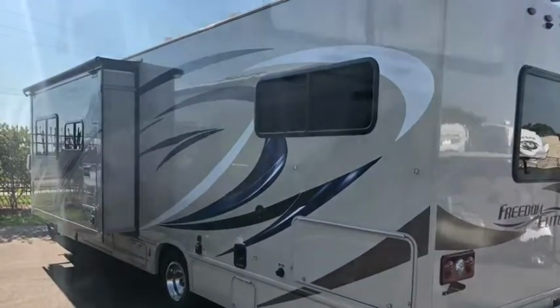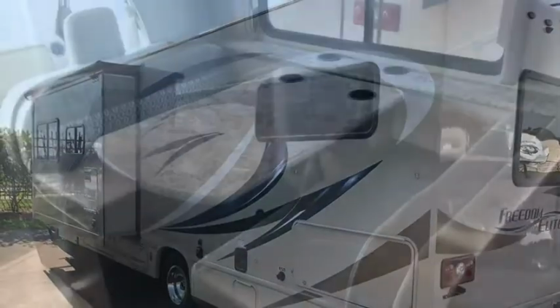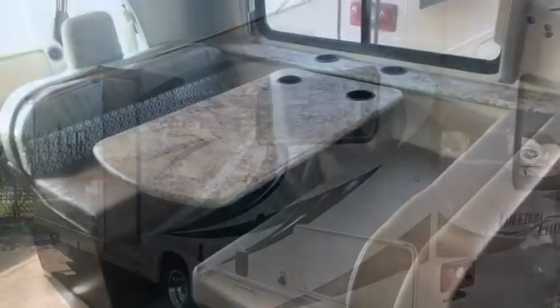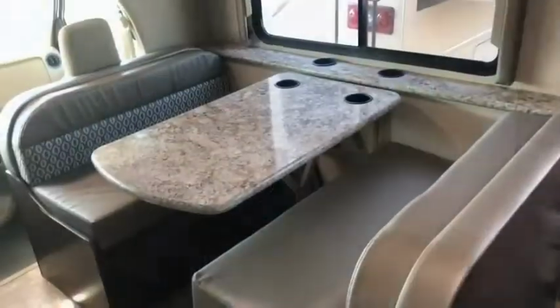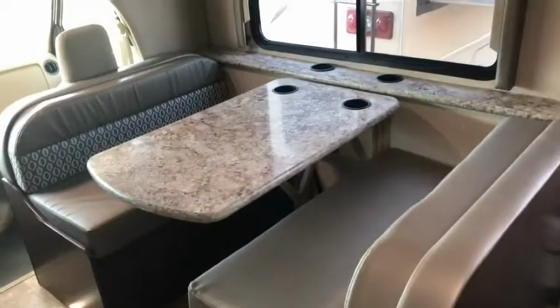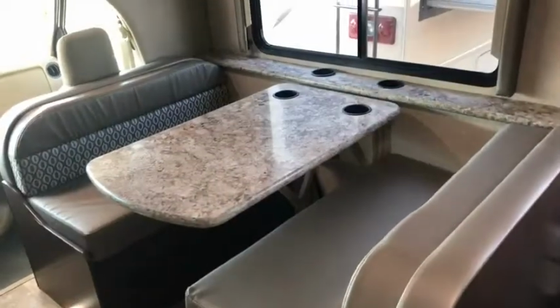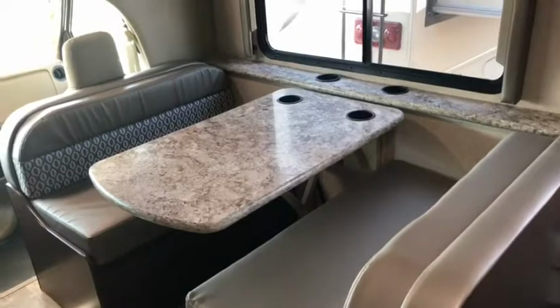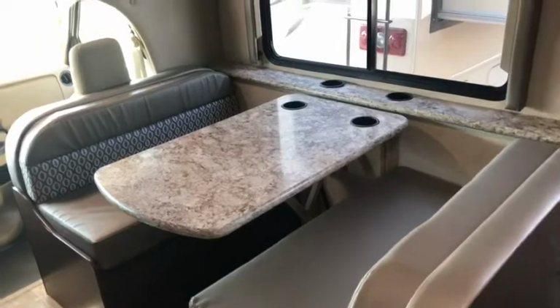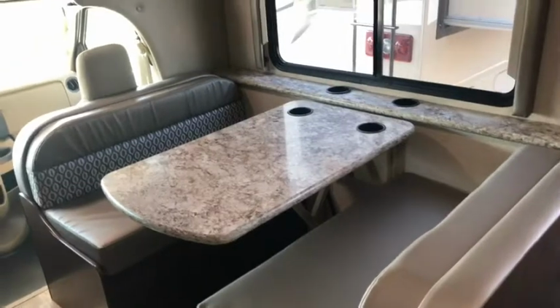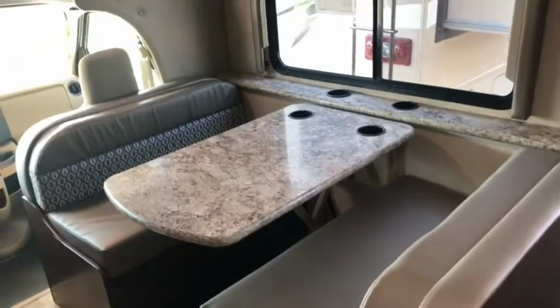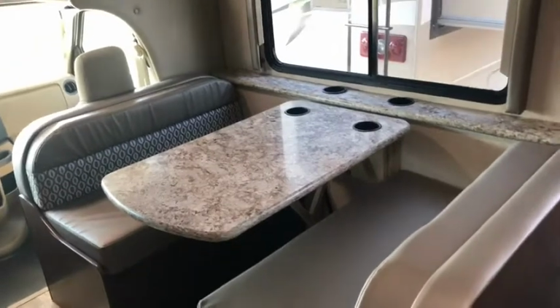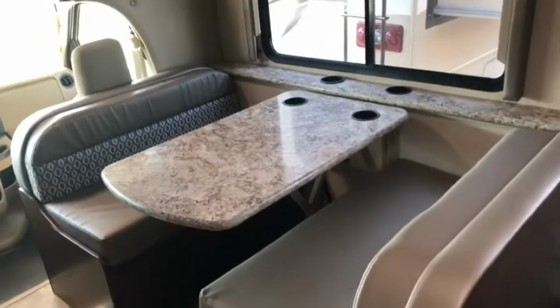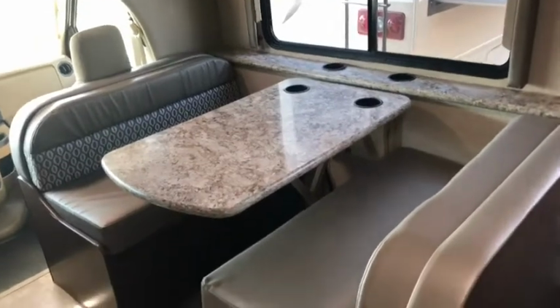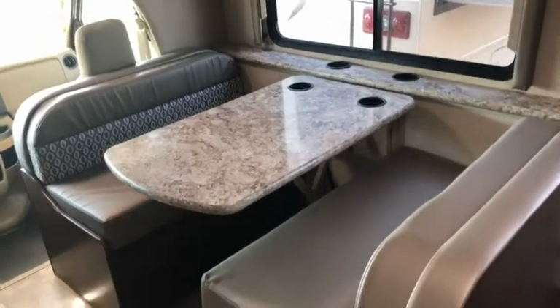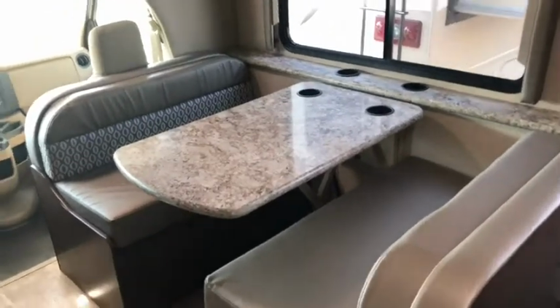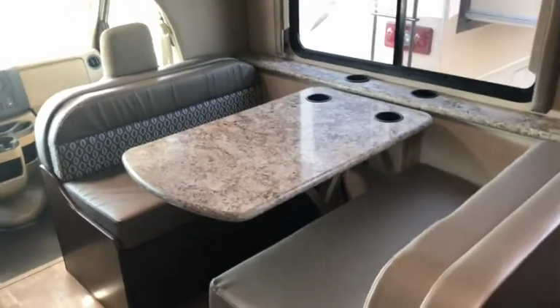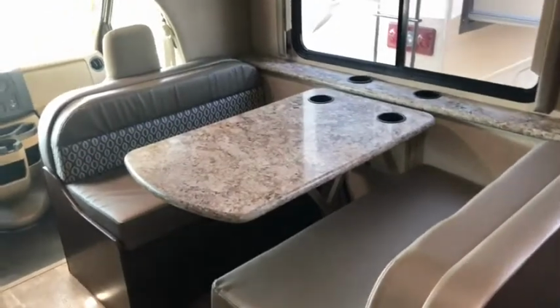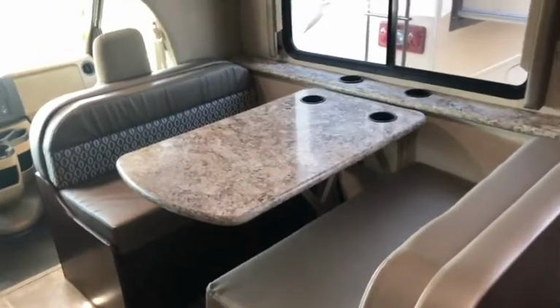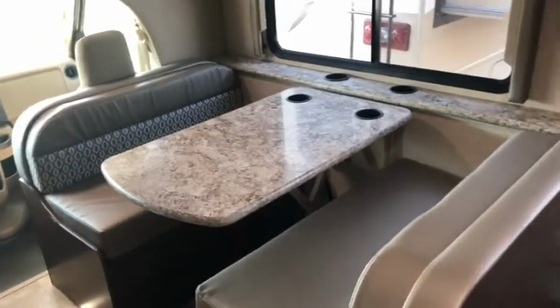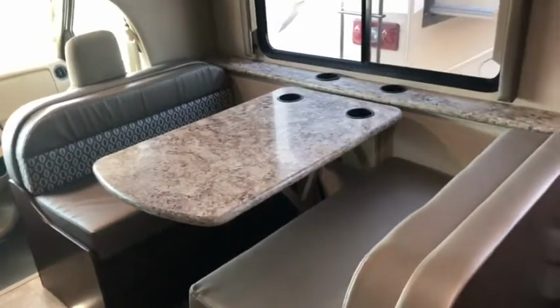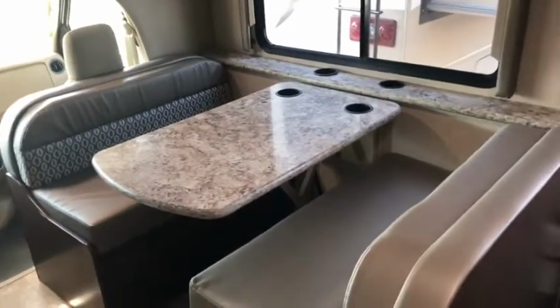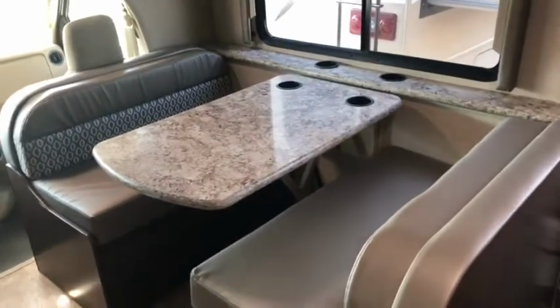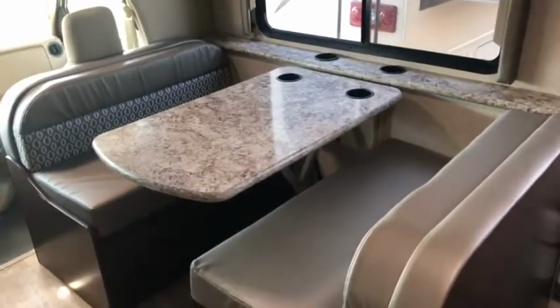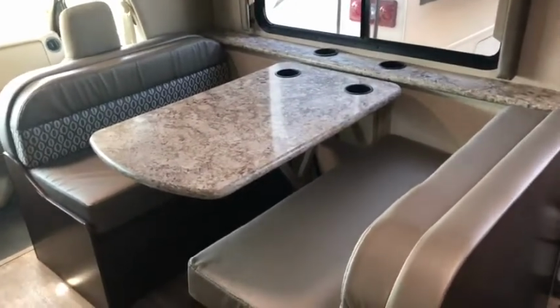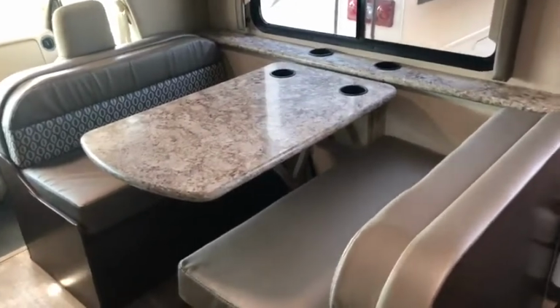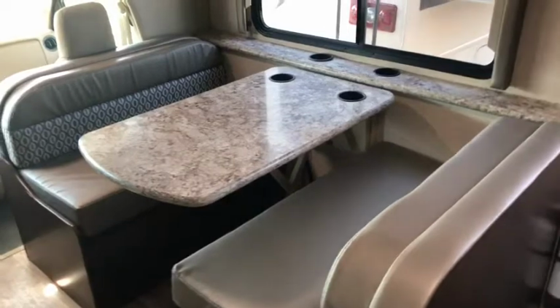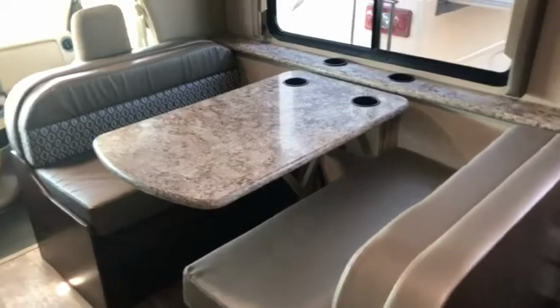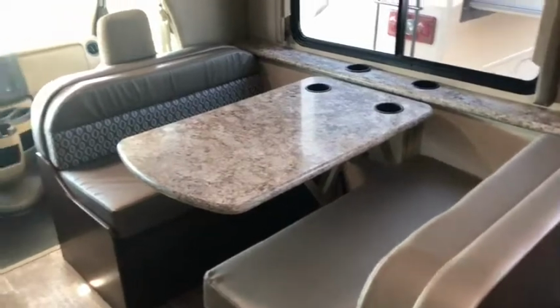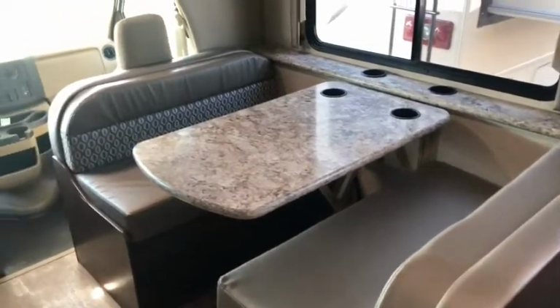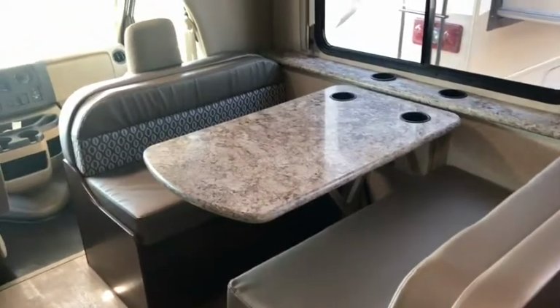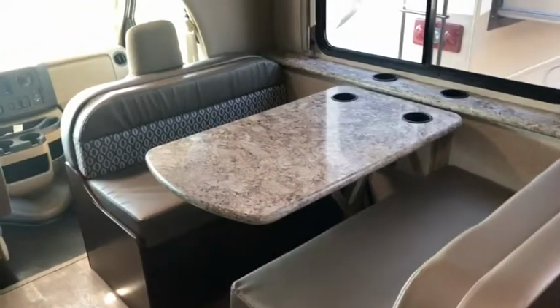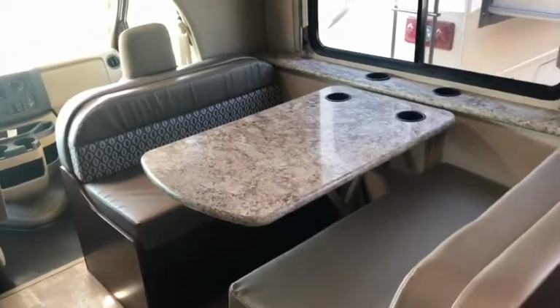This is Sierra with Camping World of Tulsa. I'm going to show you around our Freedom Elite 30FE, just so you can get a good feel for what we've got to offer here.